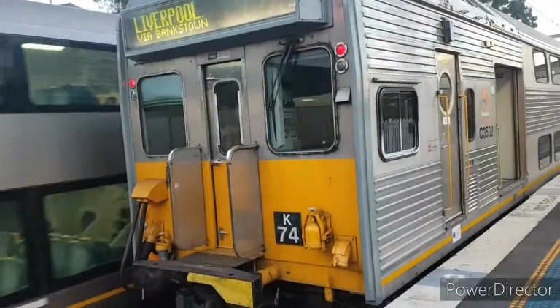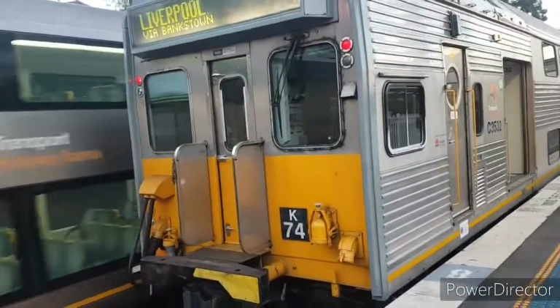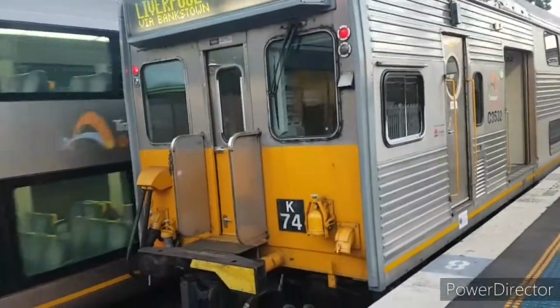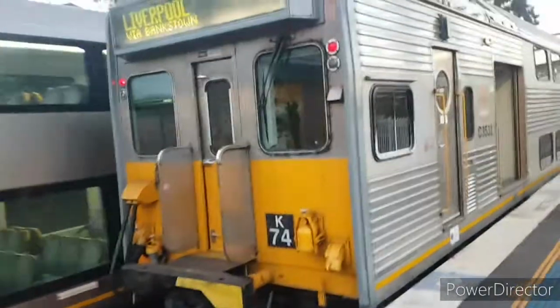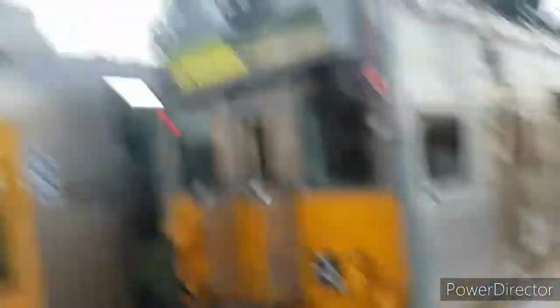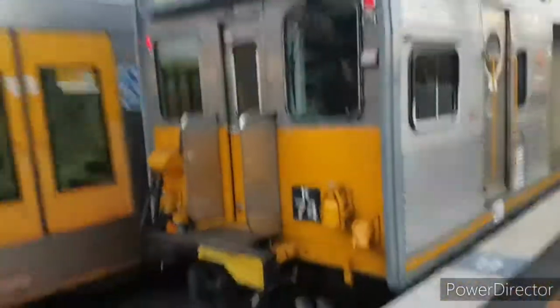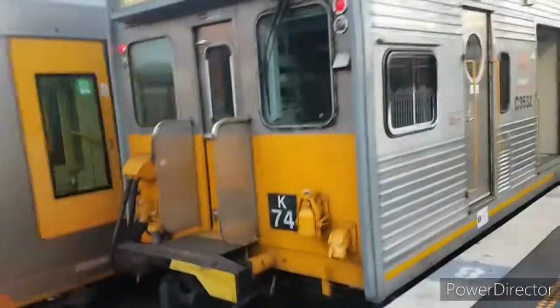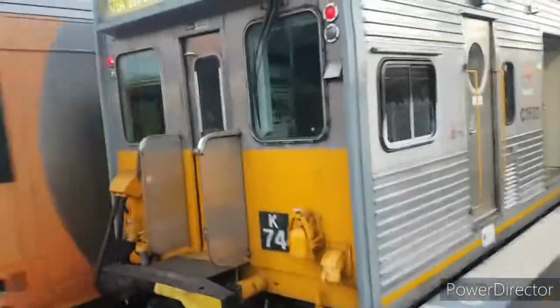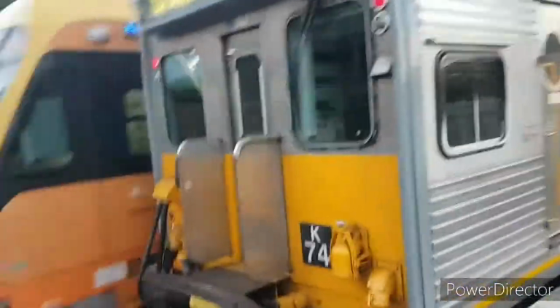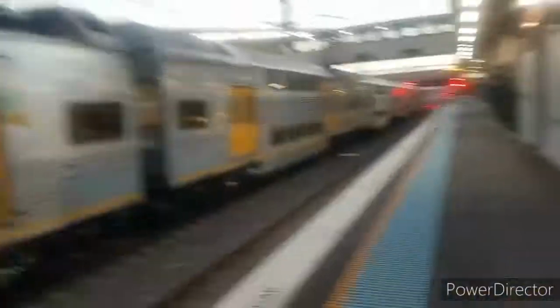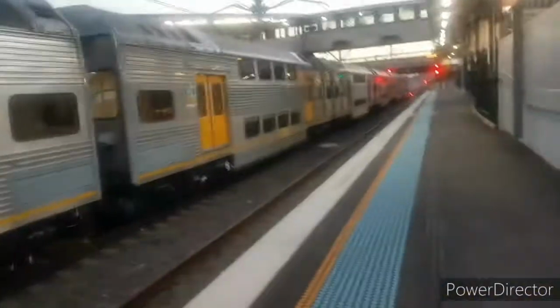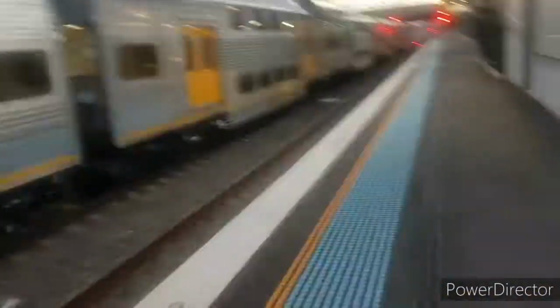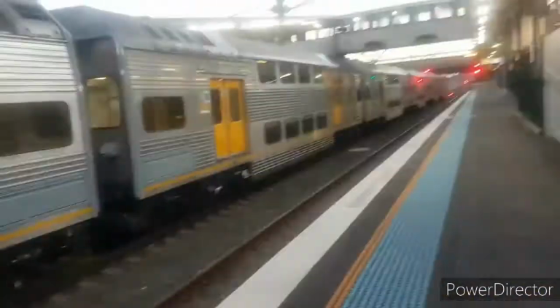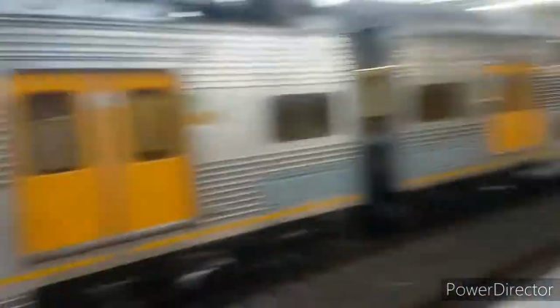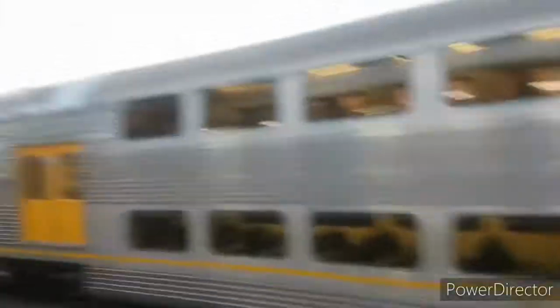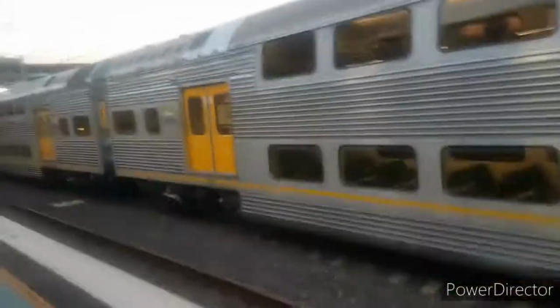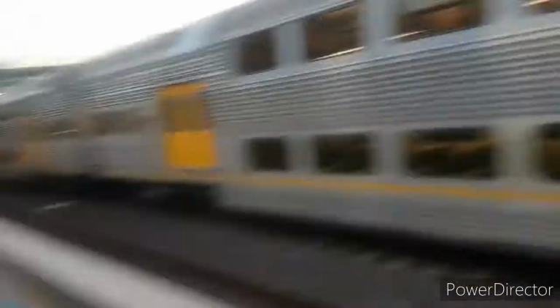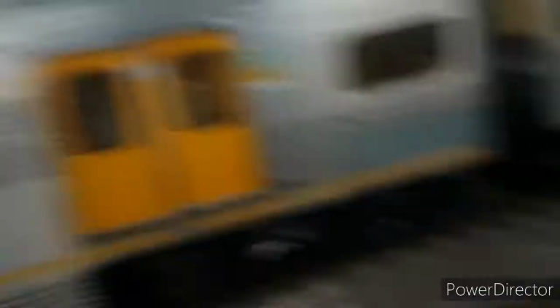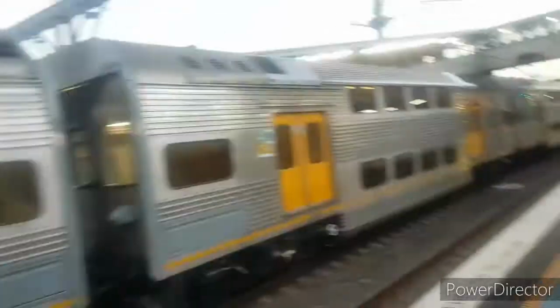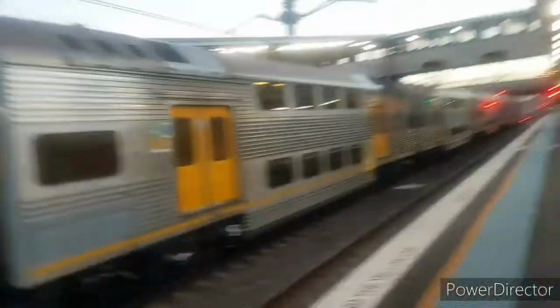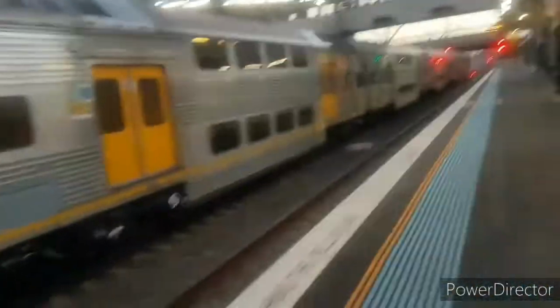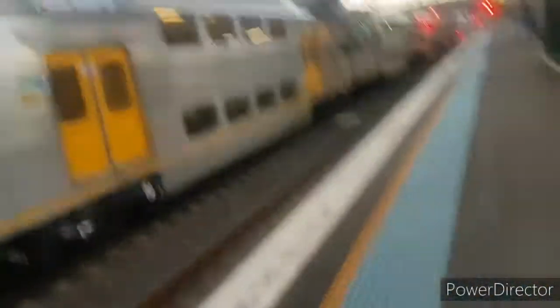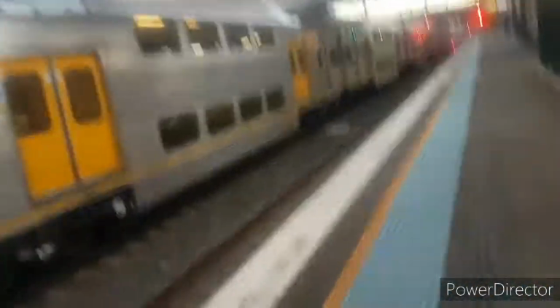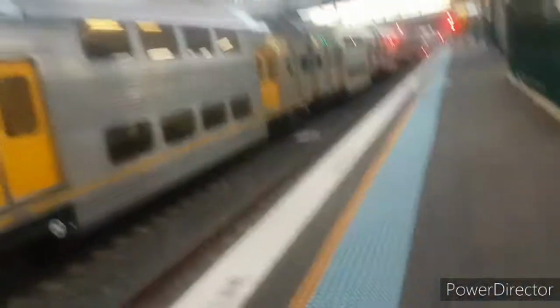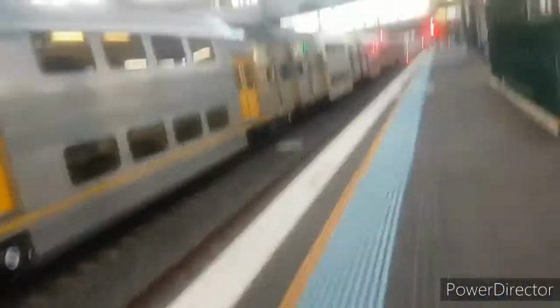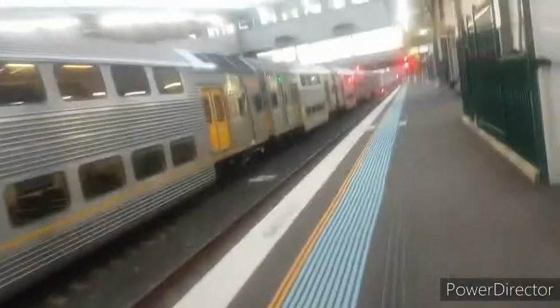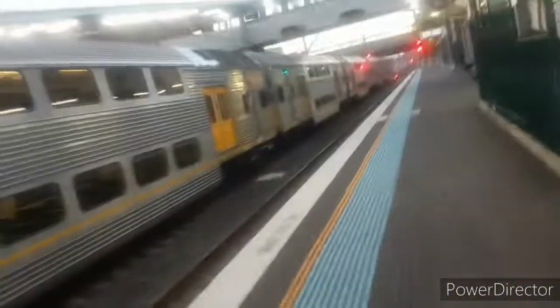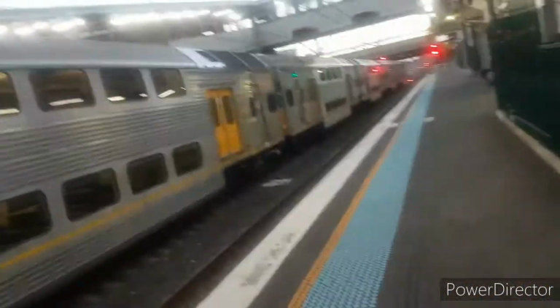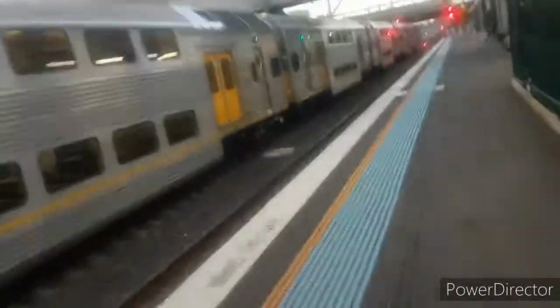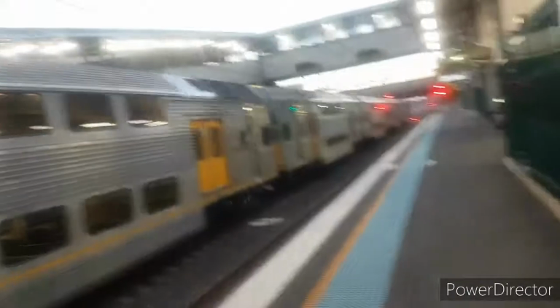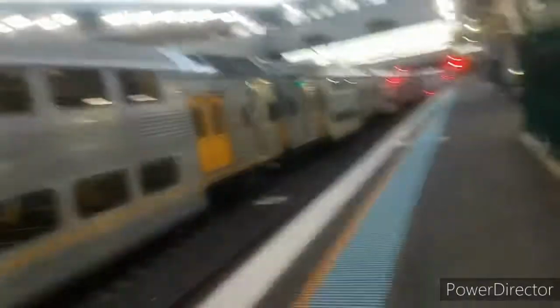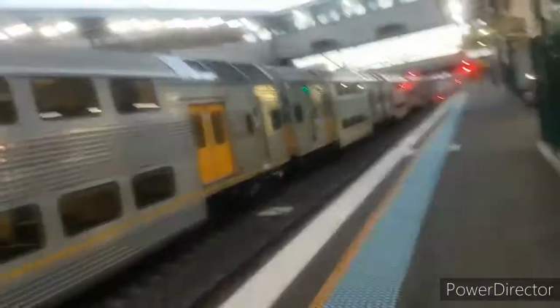Thank you for watching this video and I'll see you guys next time. We've moved platforms where an M-set has passed. And here we have the other side of K74 with its S-set doors.